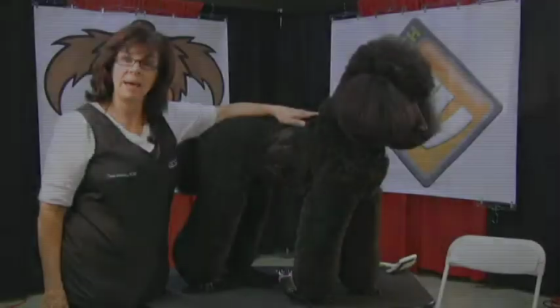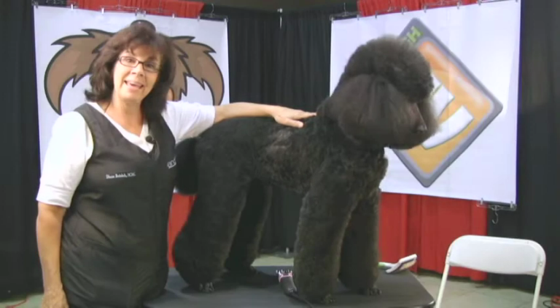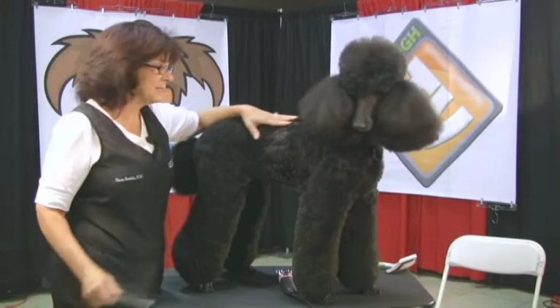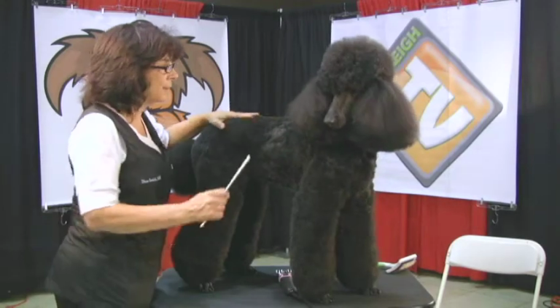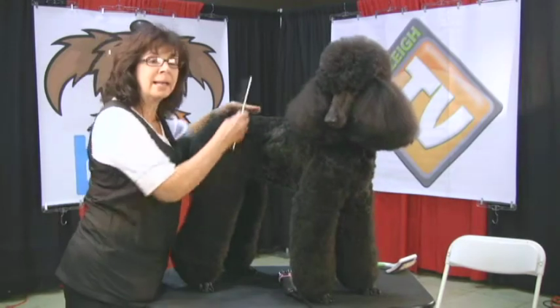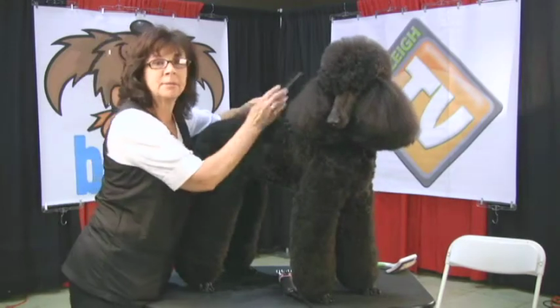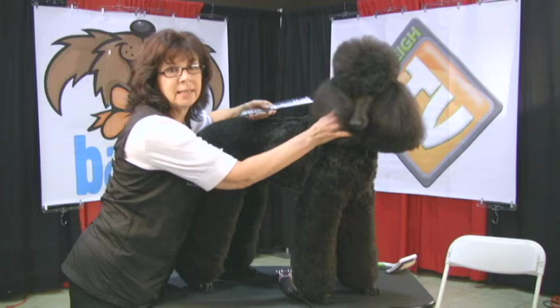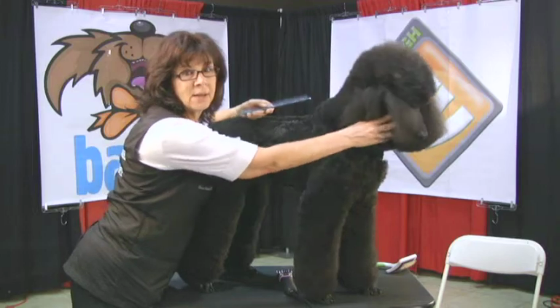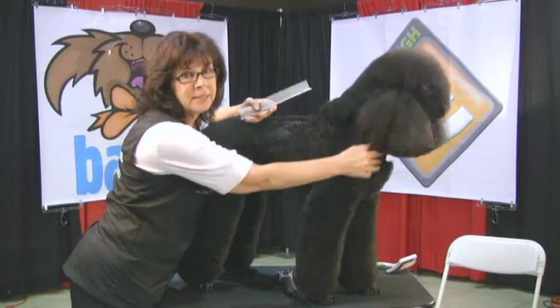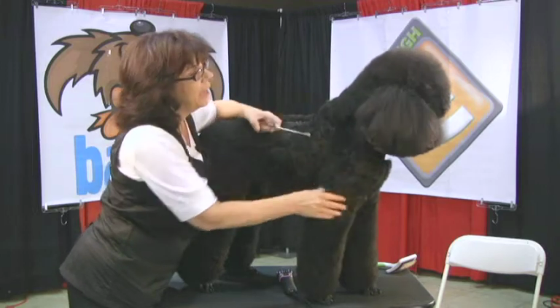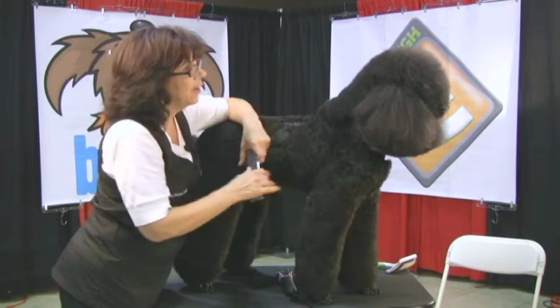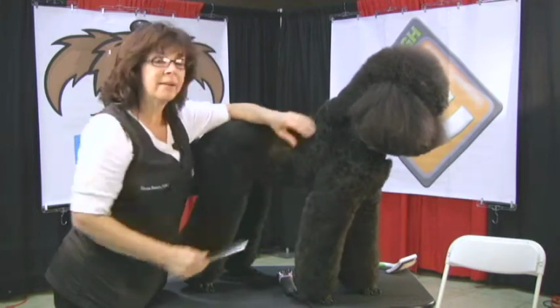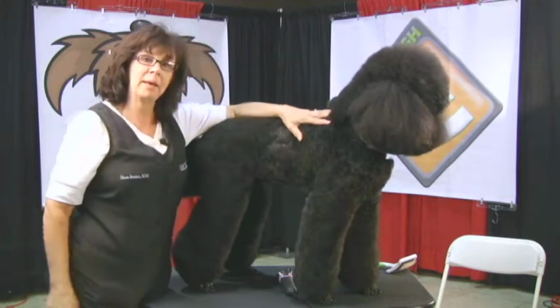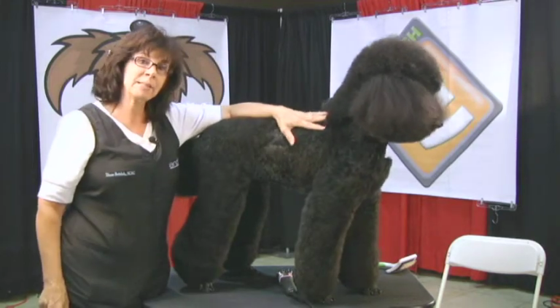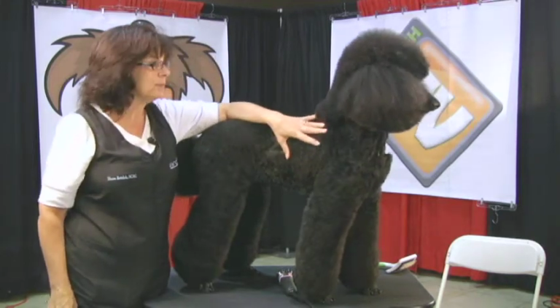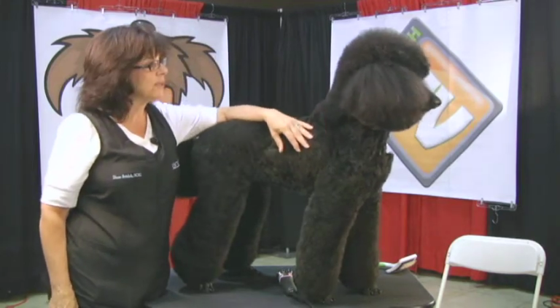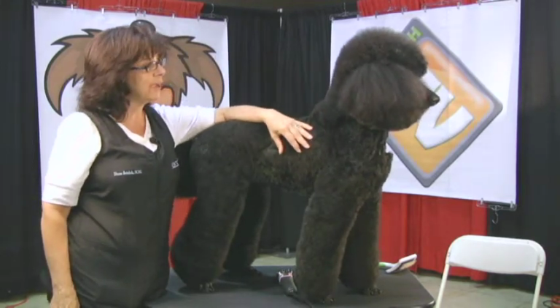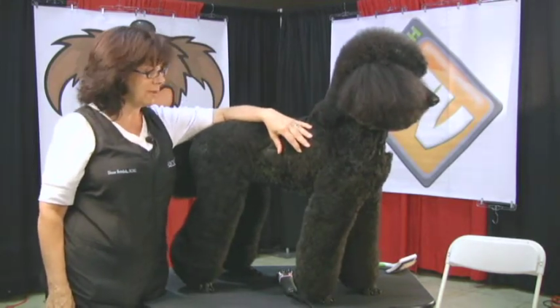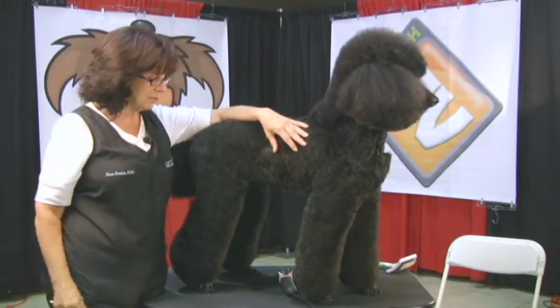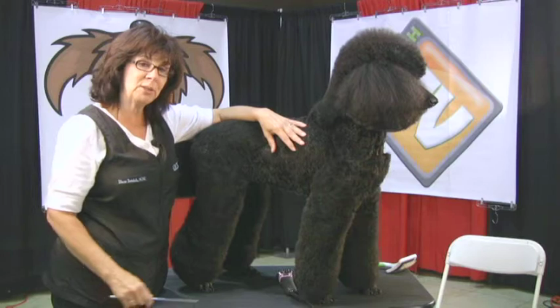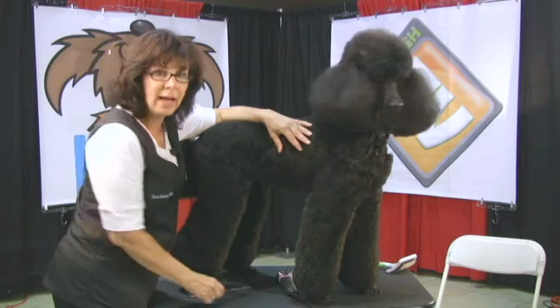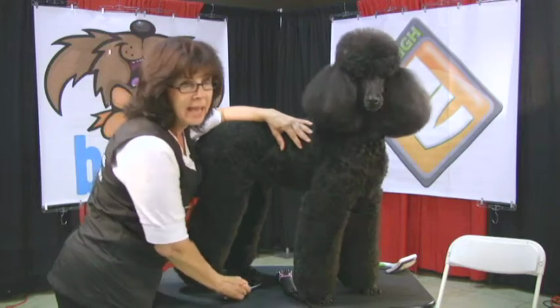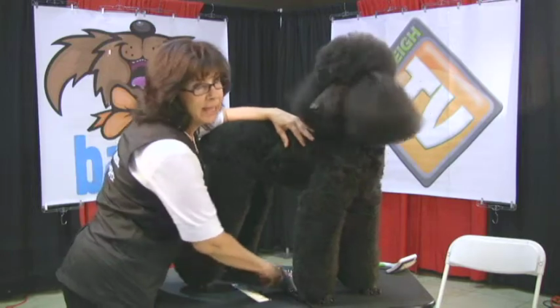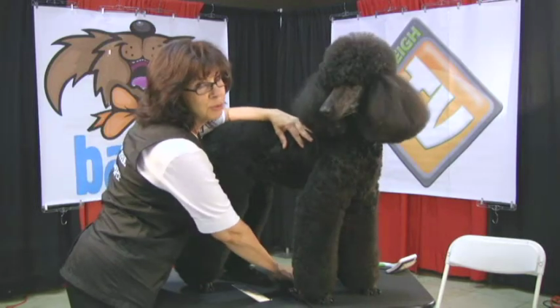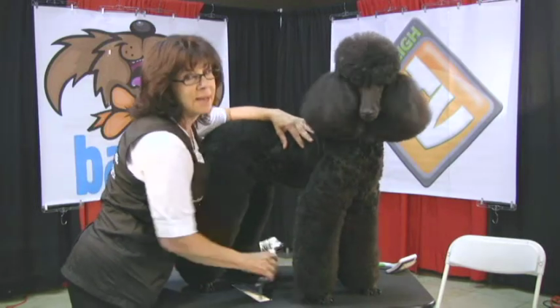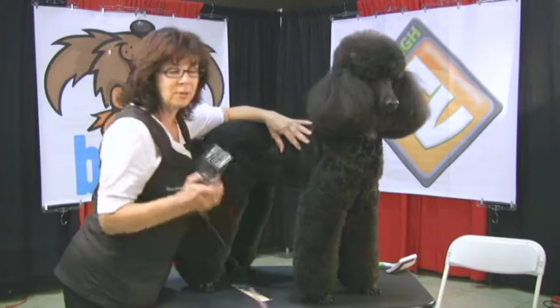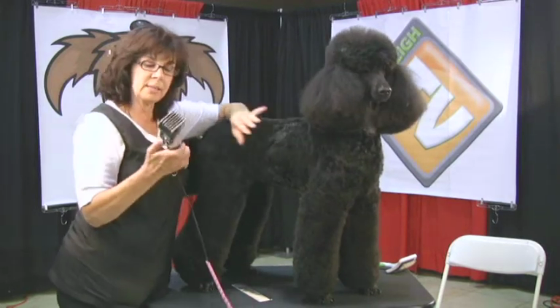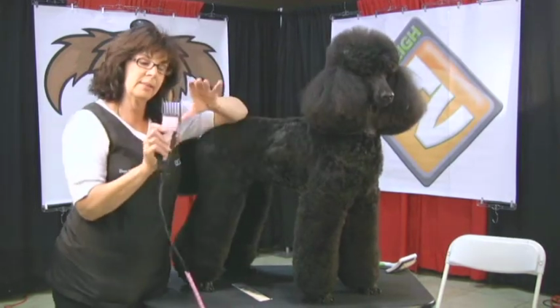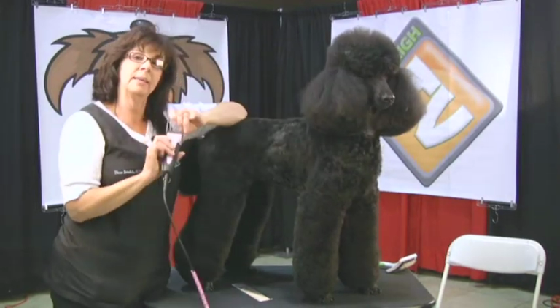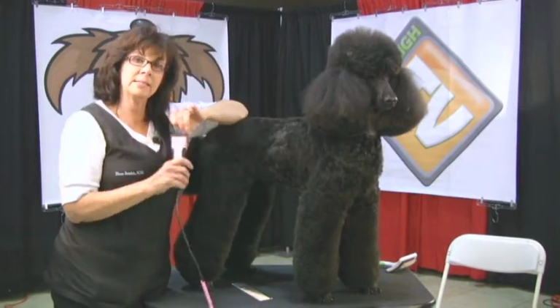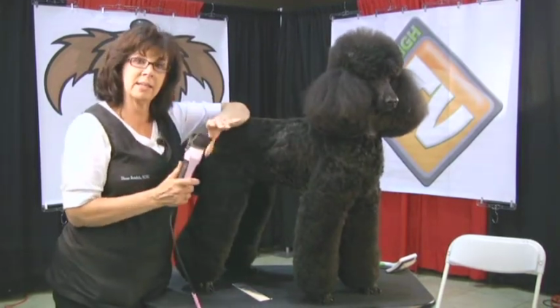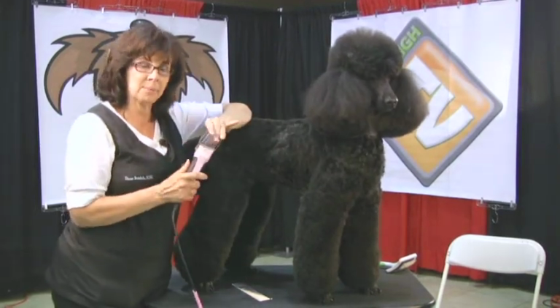Hey, I'm Diane Badalek. I'm here with the Andes company. We are at PetQuest in Wilmington, Ohio, and we're going to do a short demo using the Andes XL Clipper.